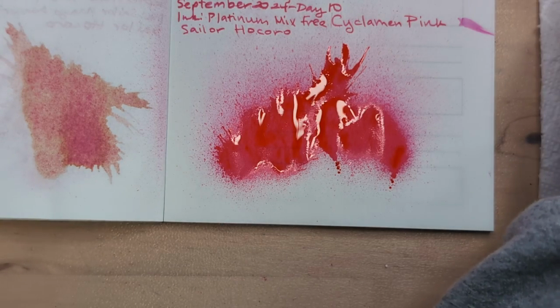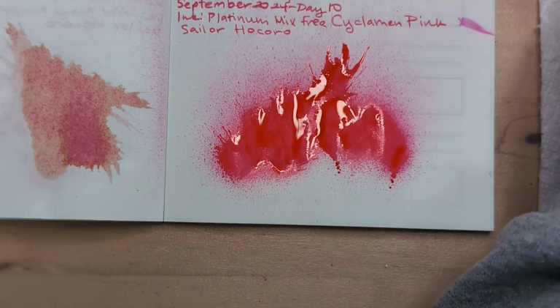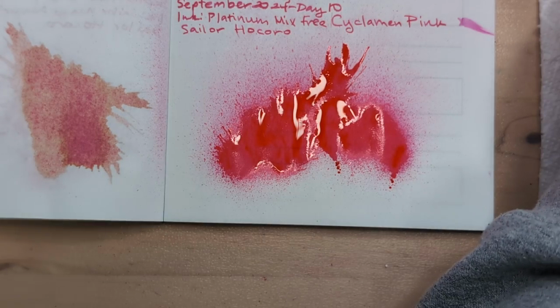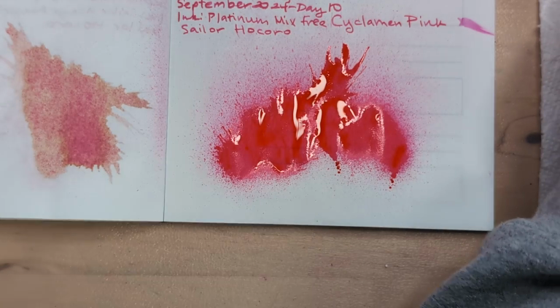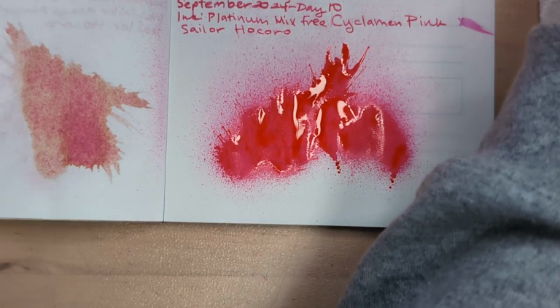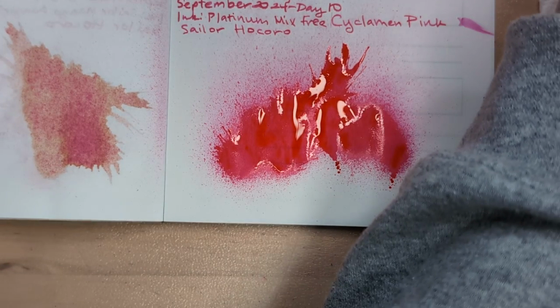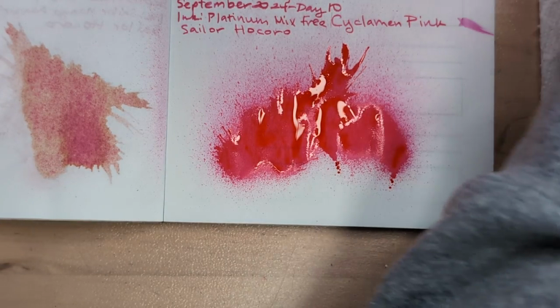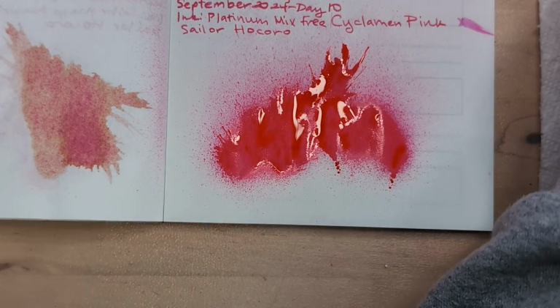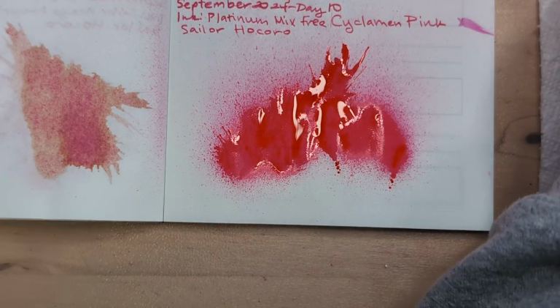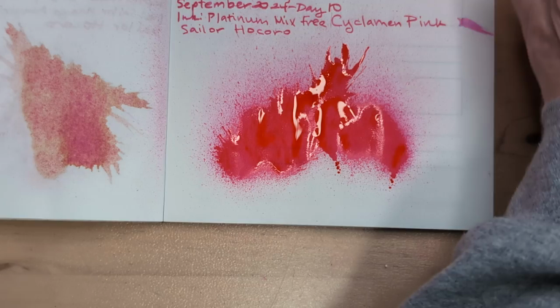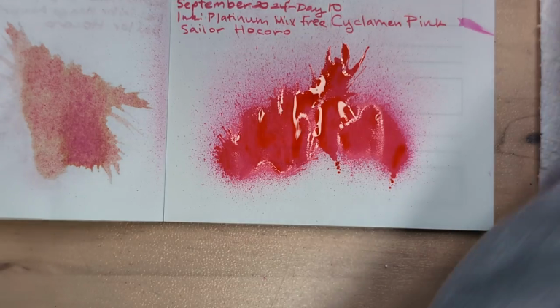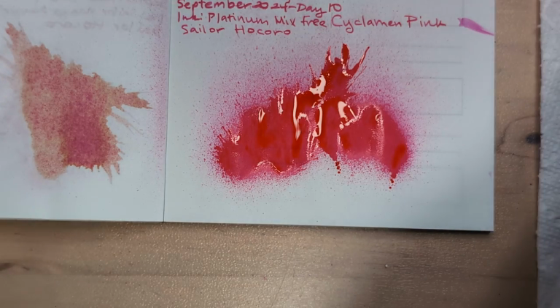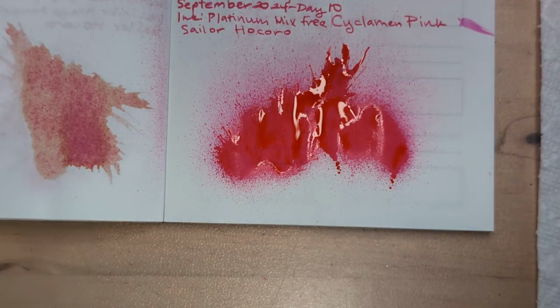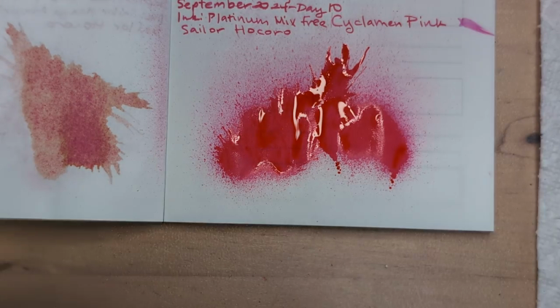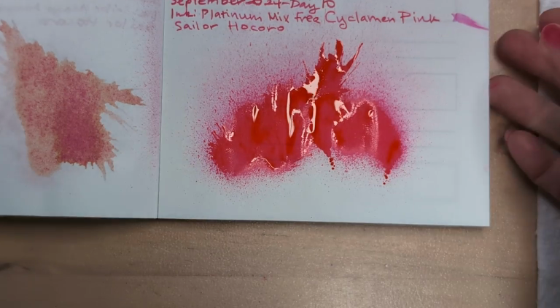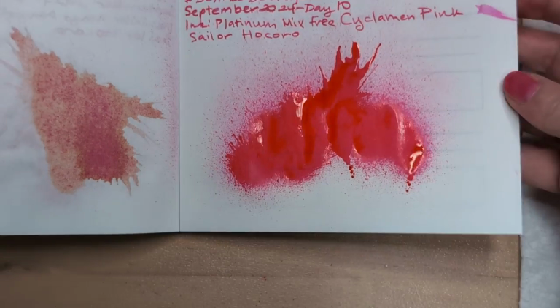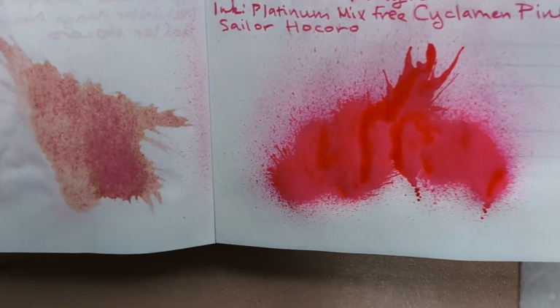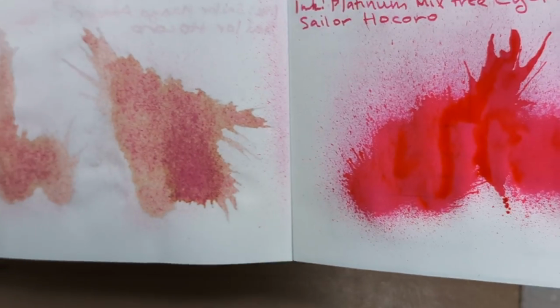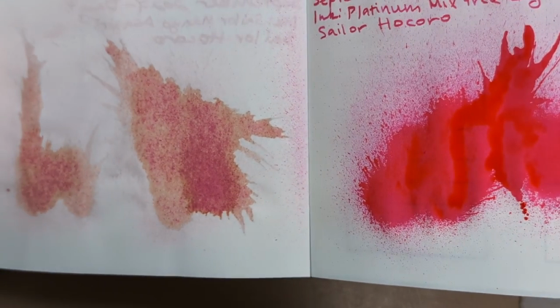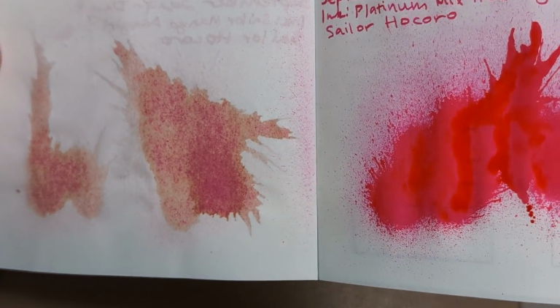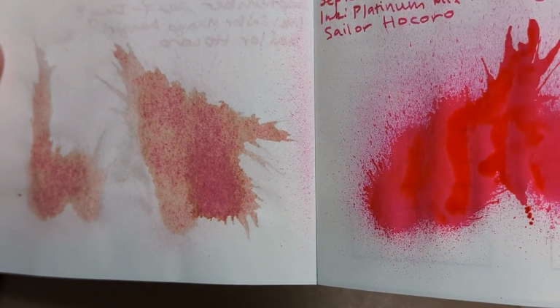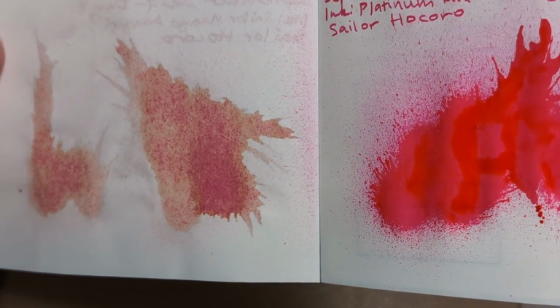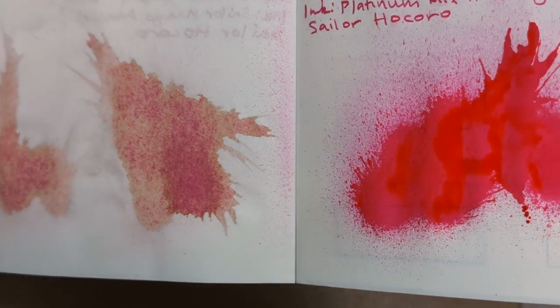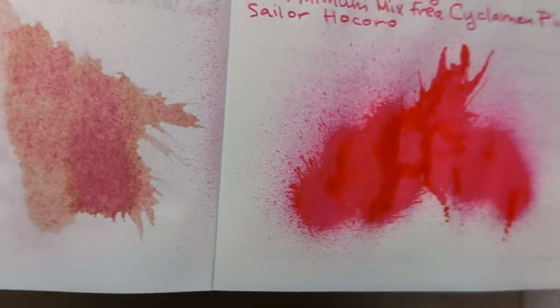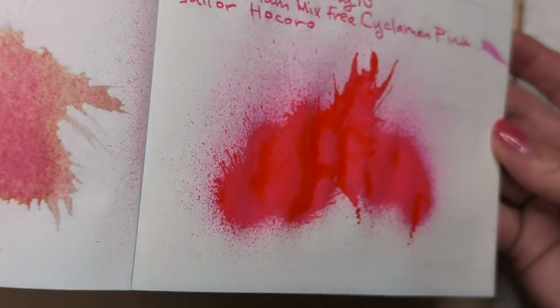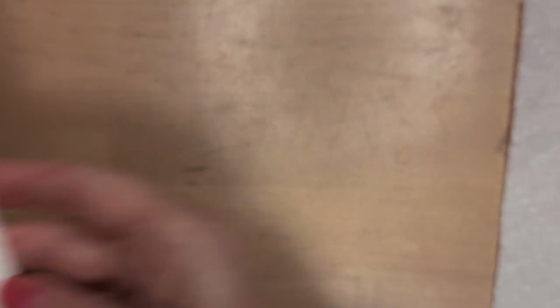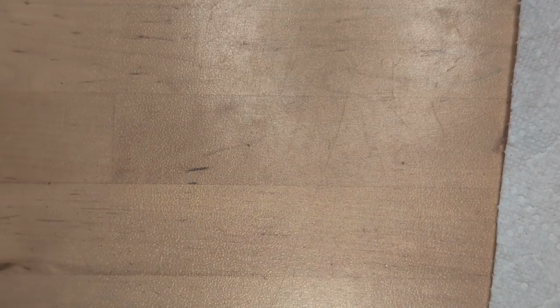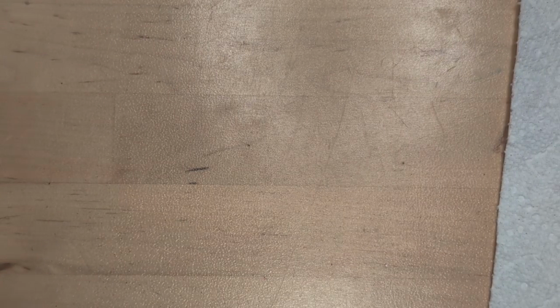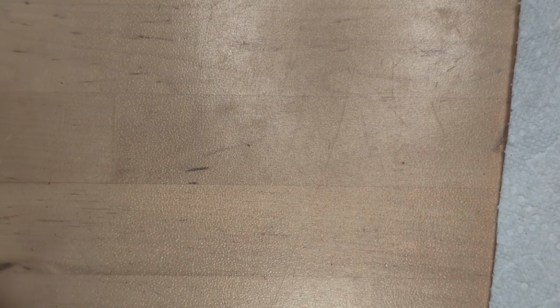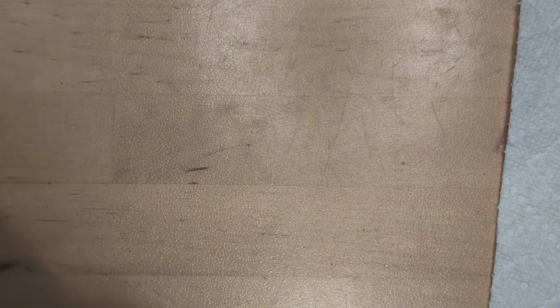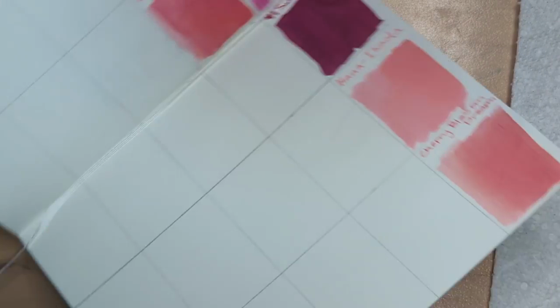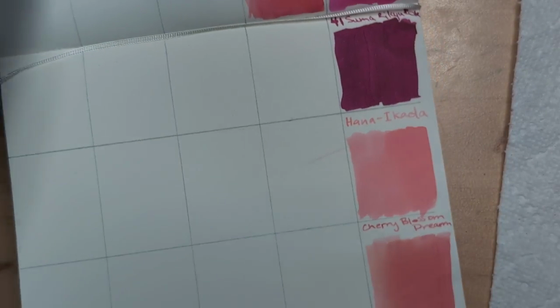If you see something else let me know, but that's what I see. Oh, I love it! Let's do this page.